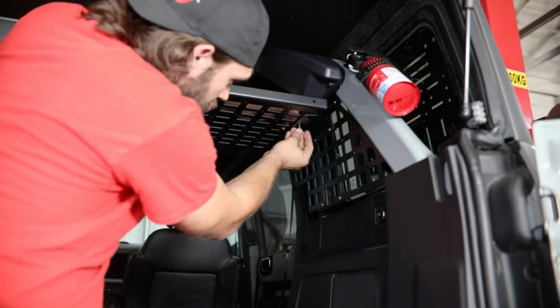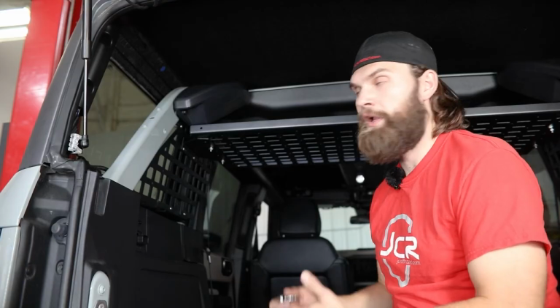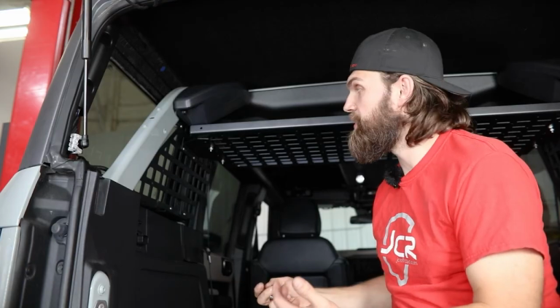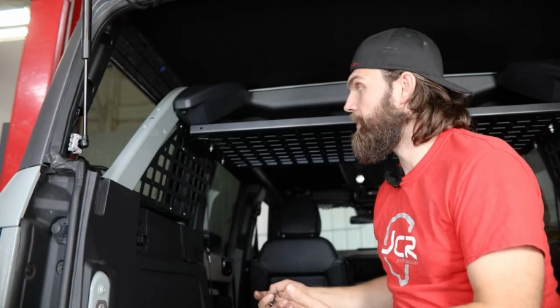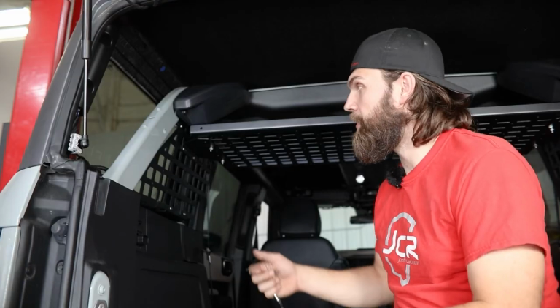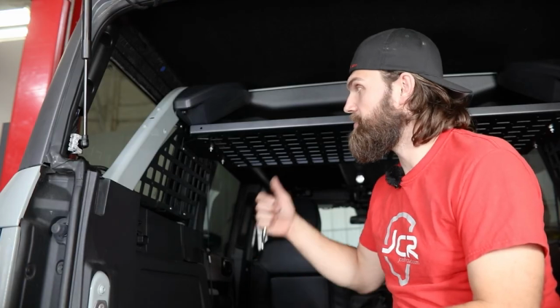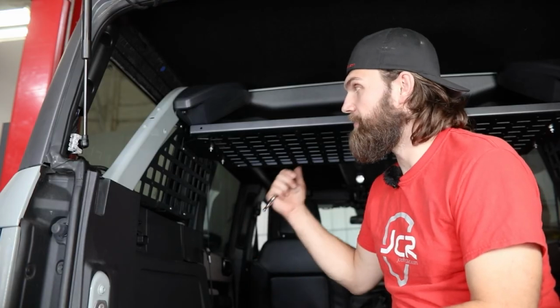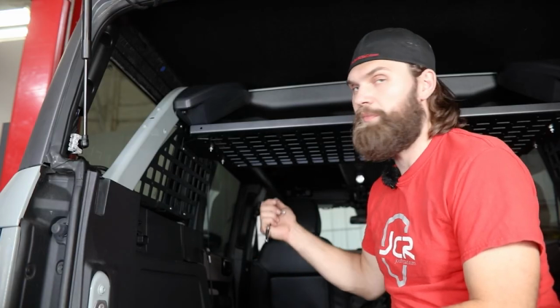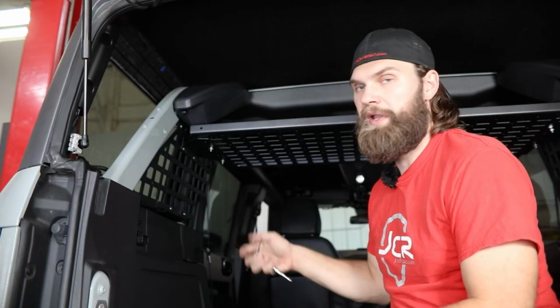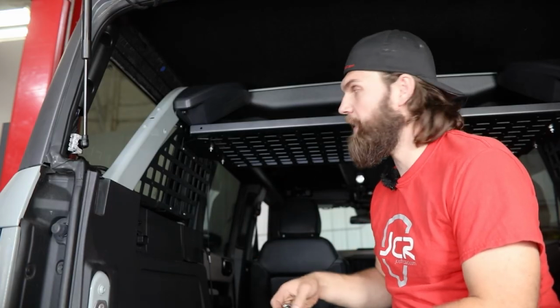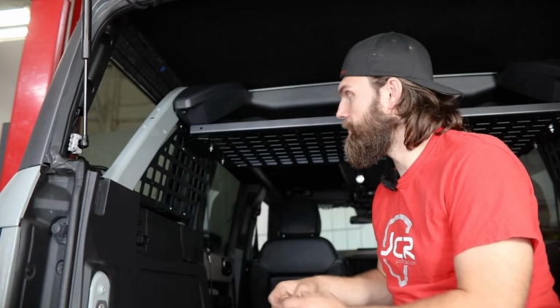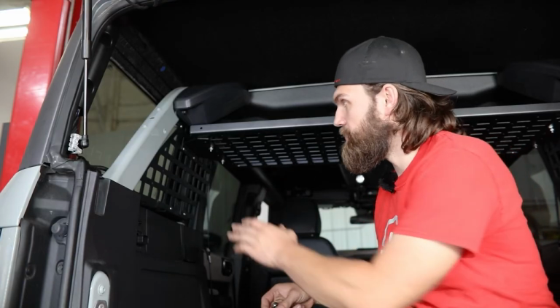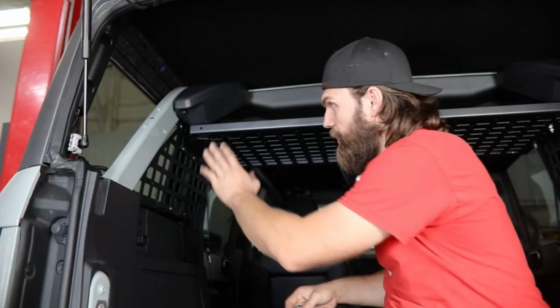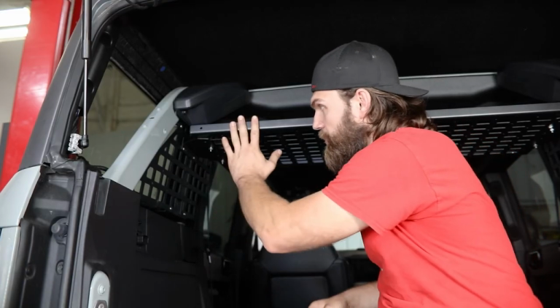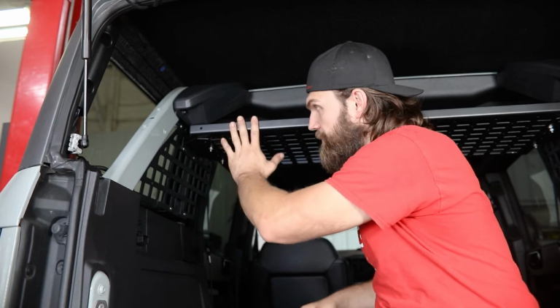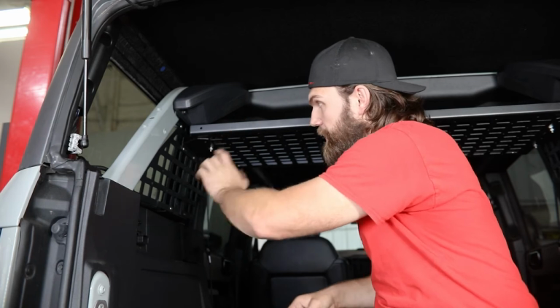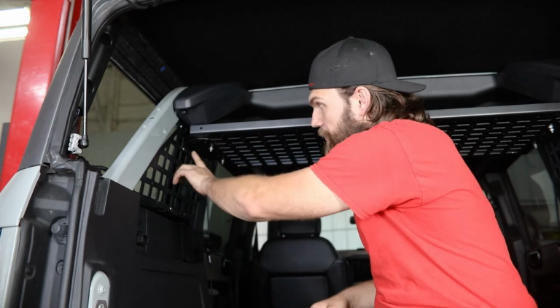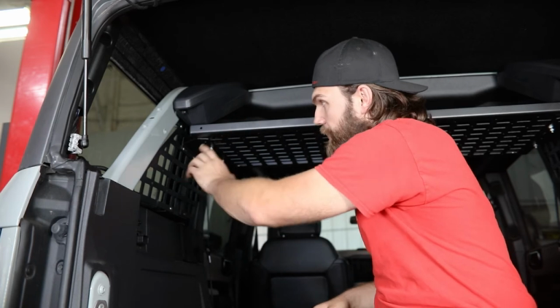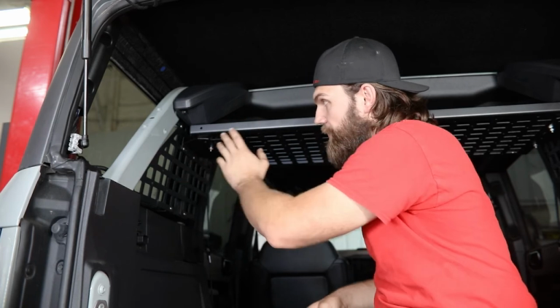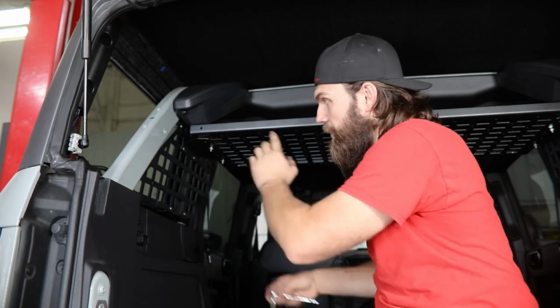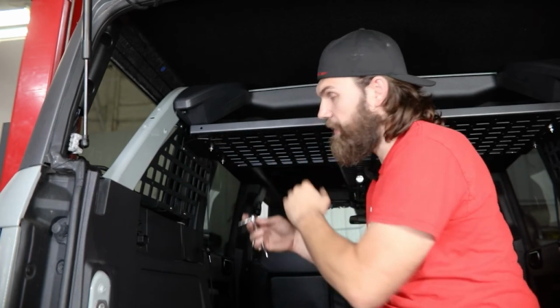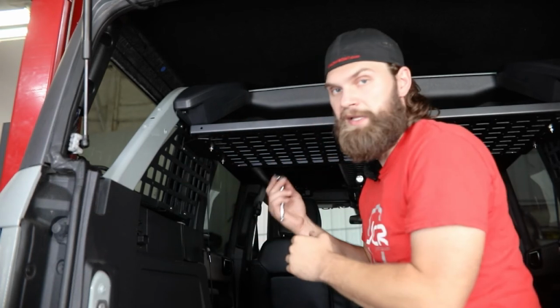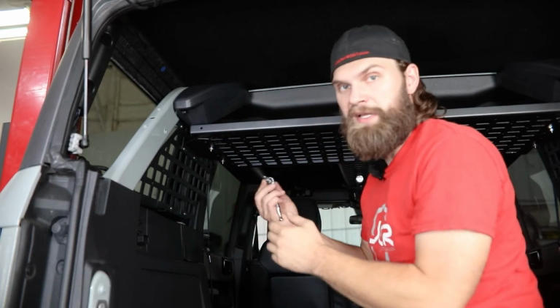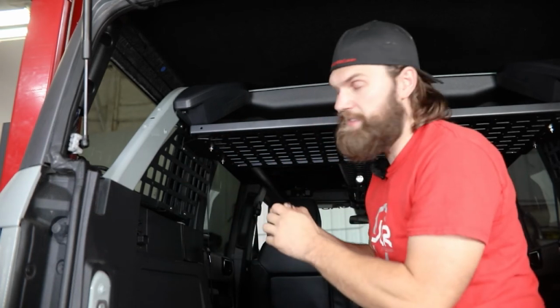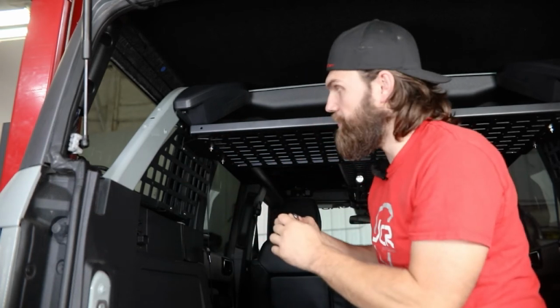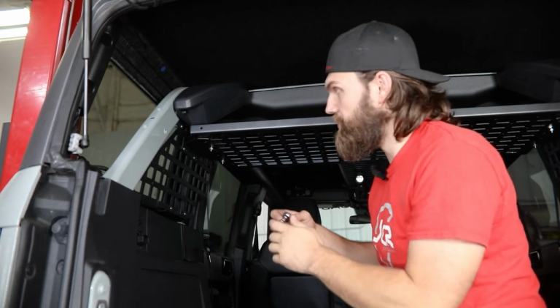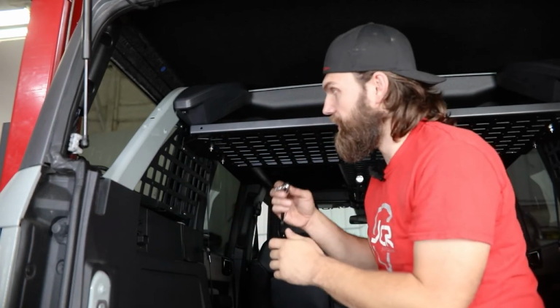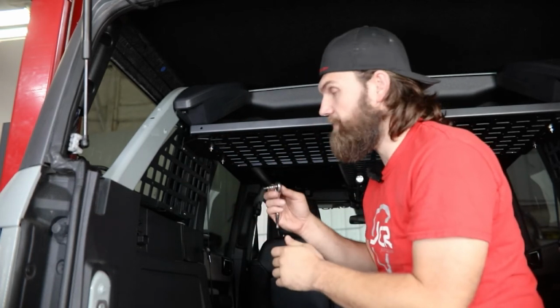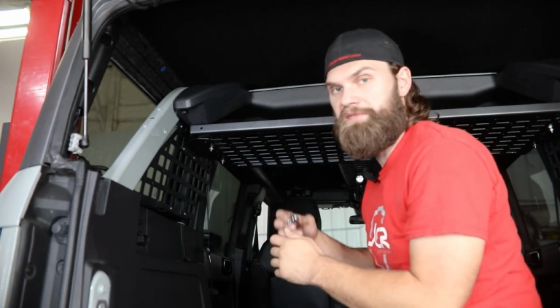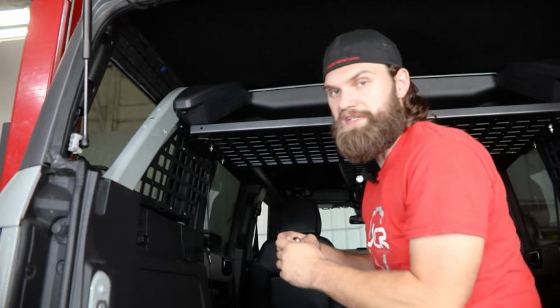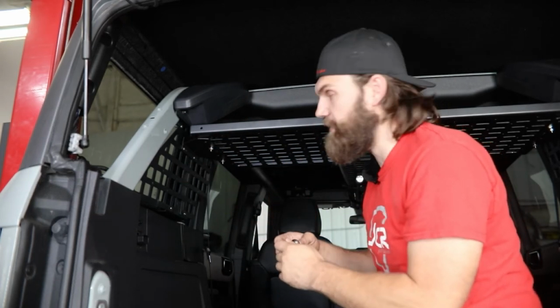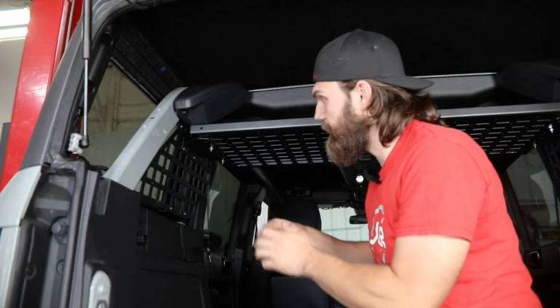I'm installing ours with the front bulkhead panel, so I'm going to push everything all the way forward and then tighten this up using a 5/32-inch hex.